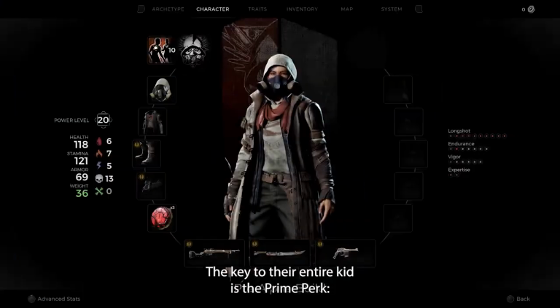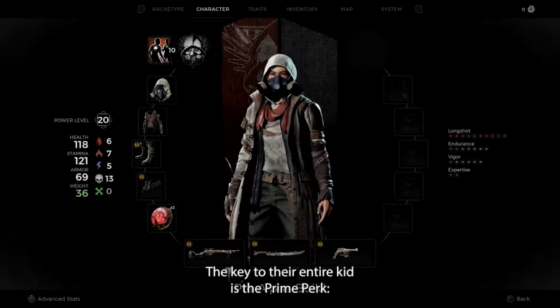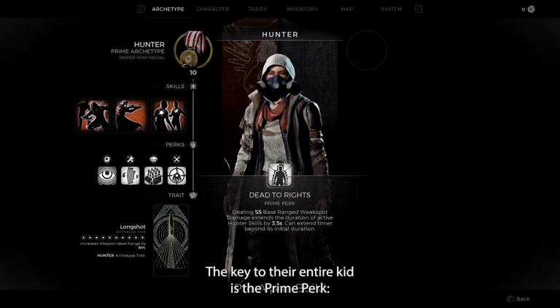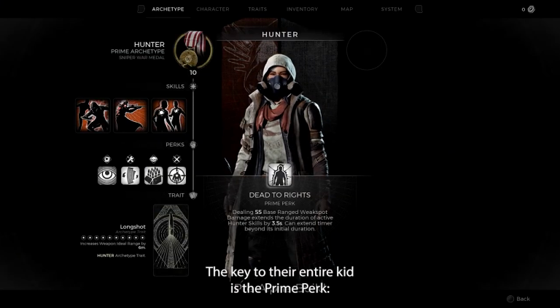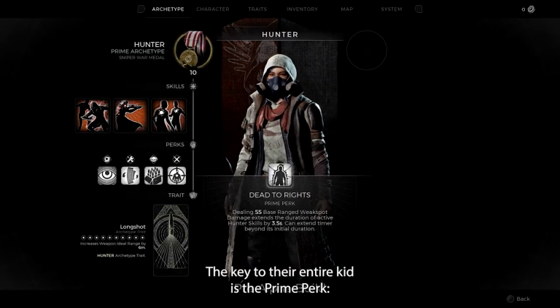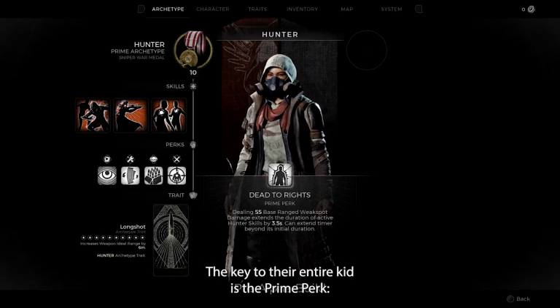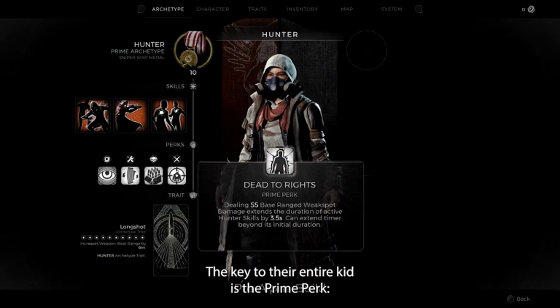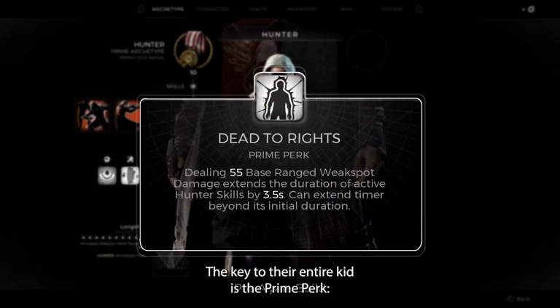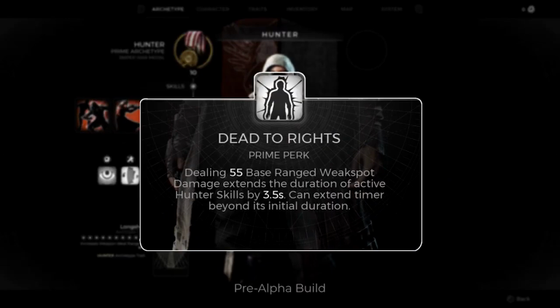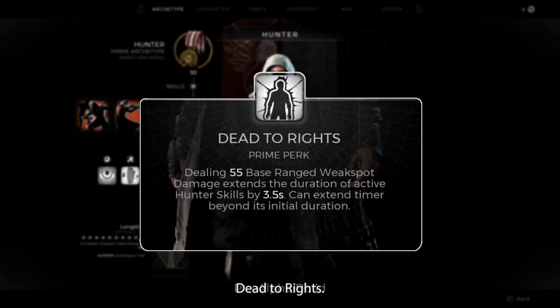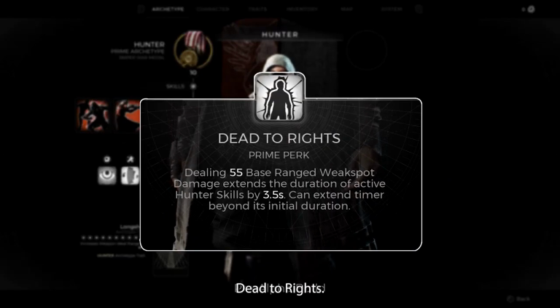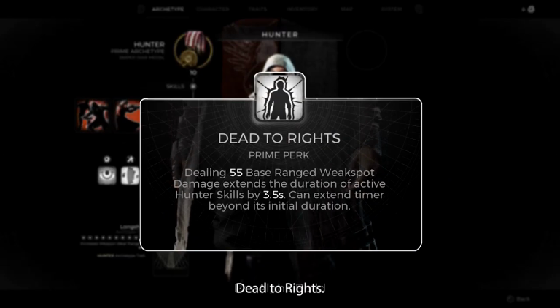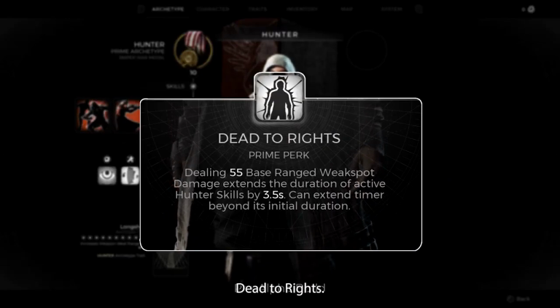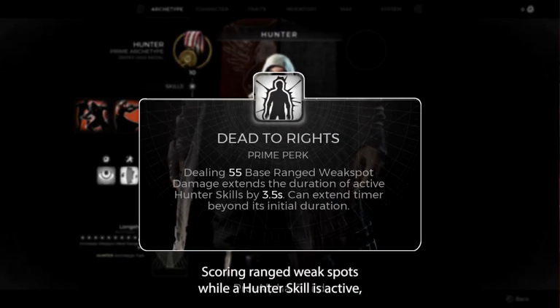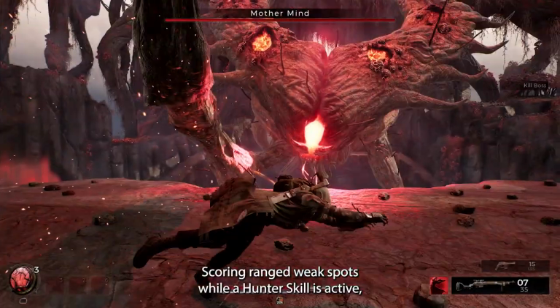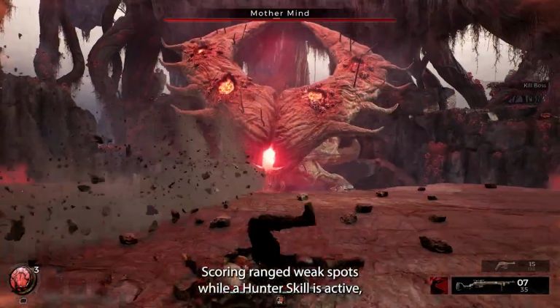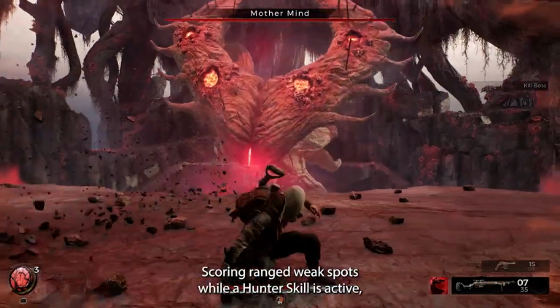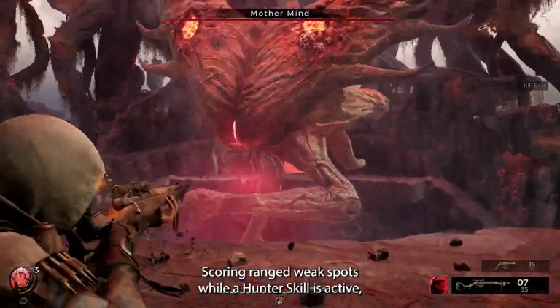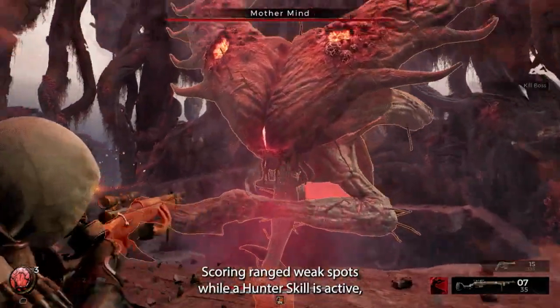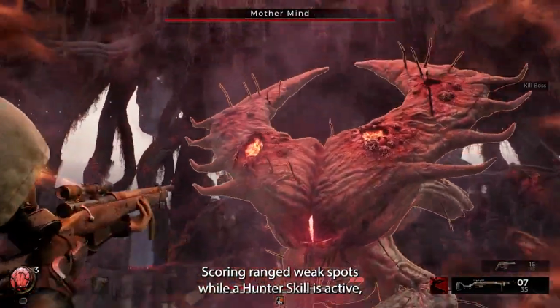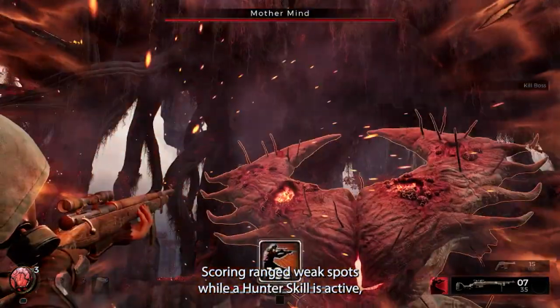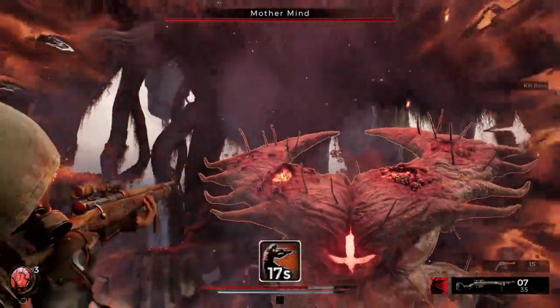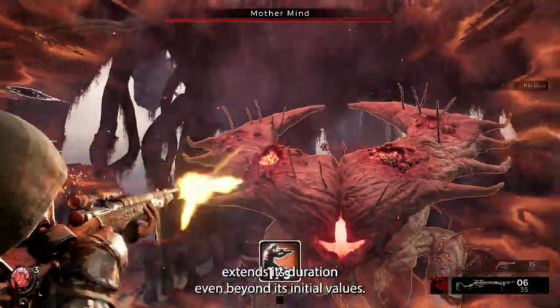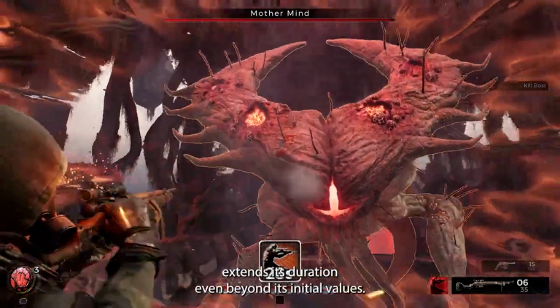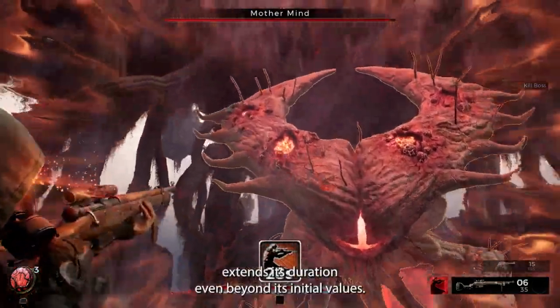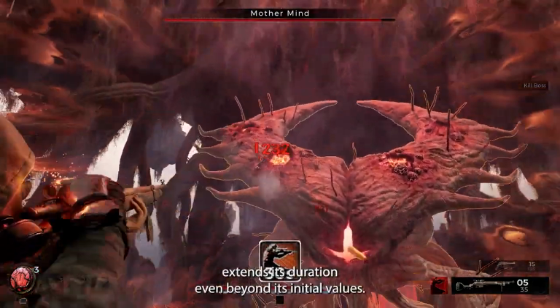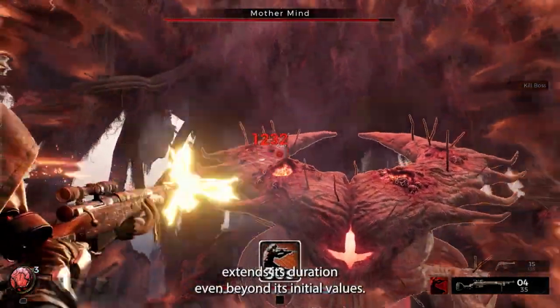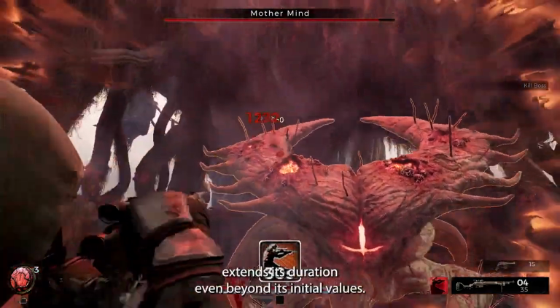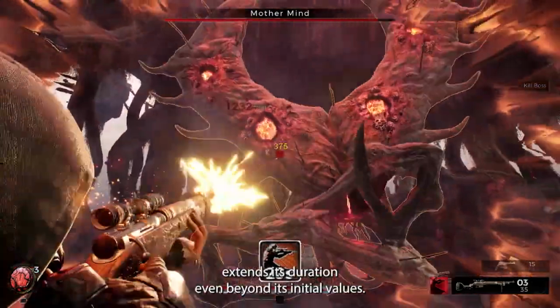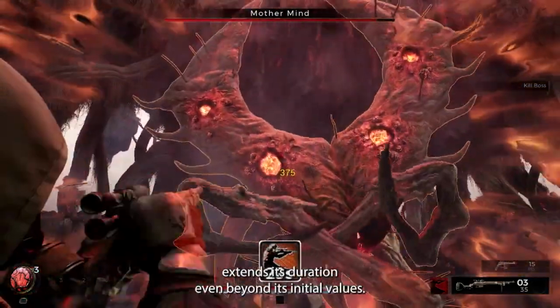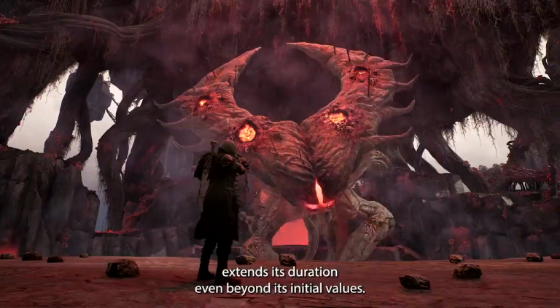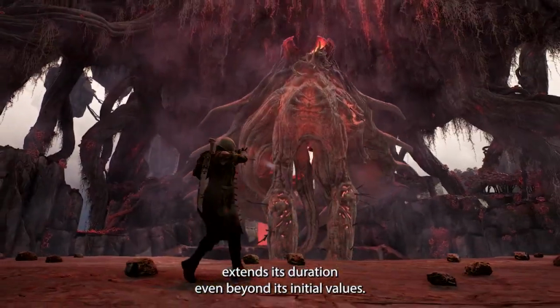The key to their entire kit is the Prime perk, Dead to Rights. Scoring range weak spots while a Hunter skill is active extends its duration, even beyond its initial values.